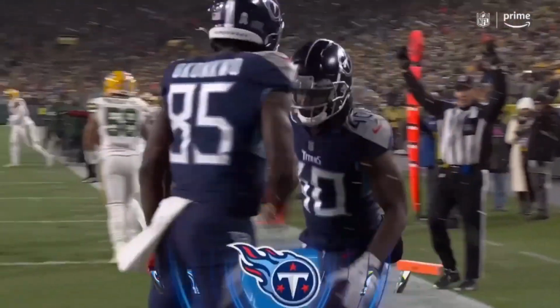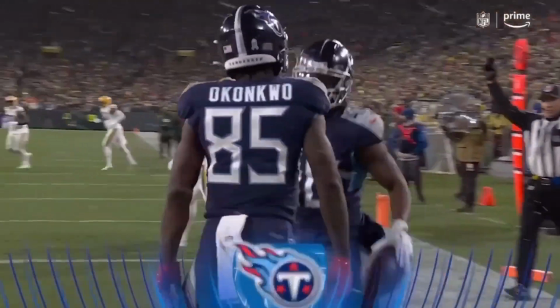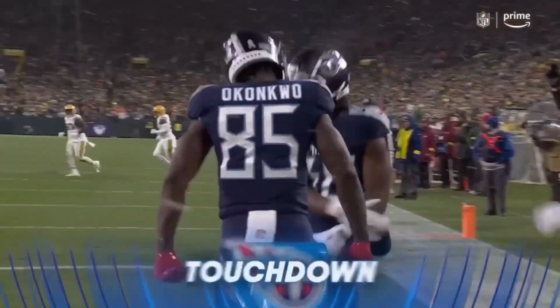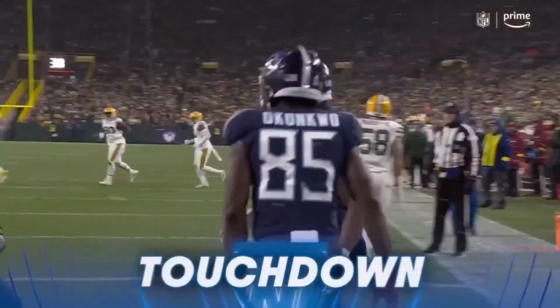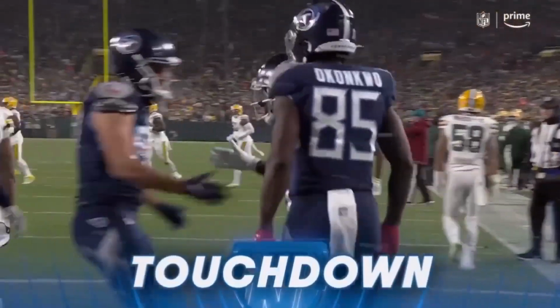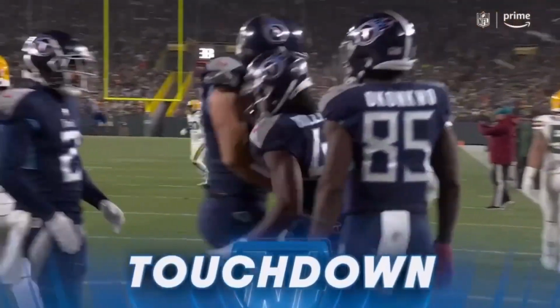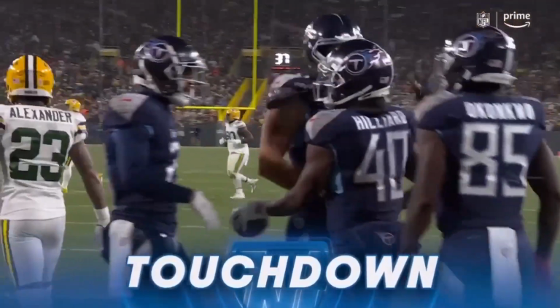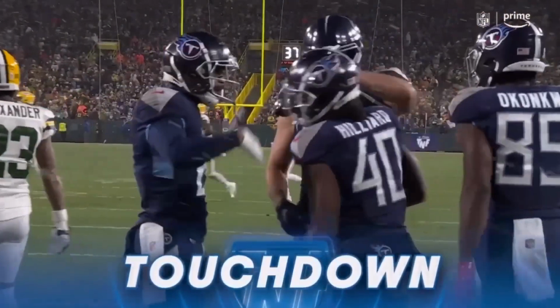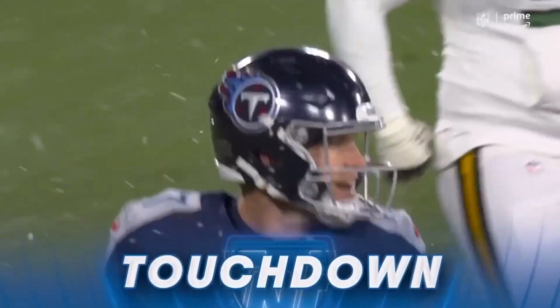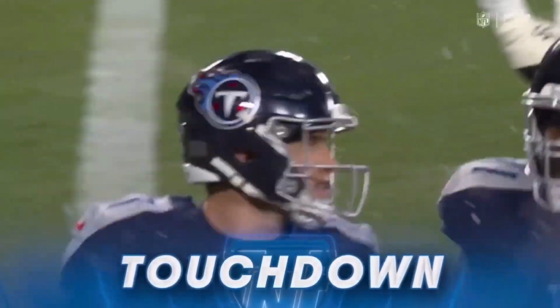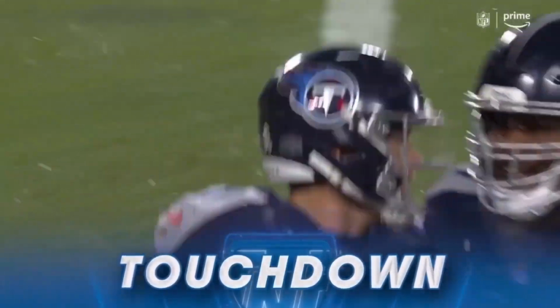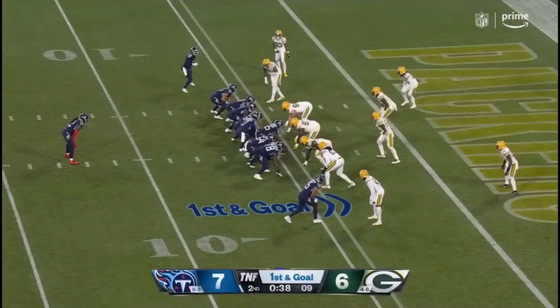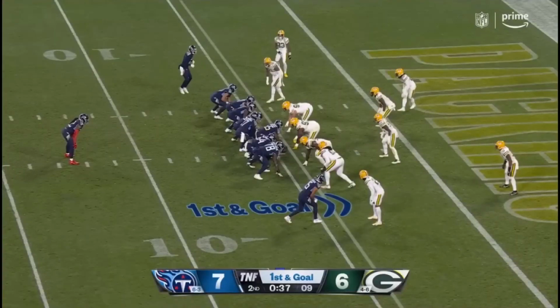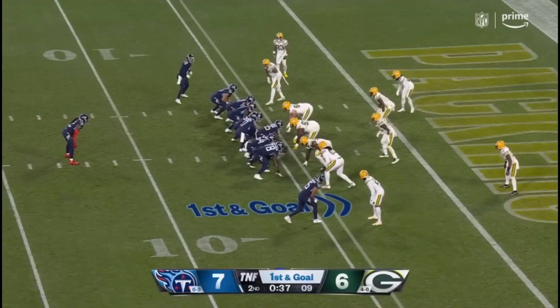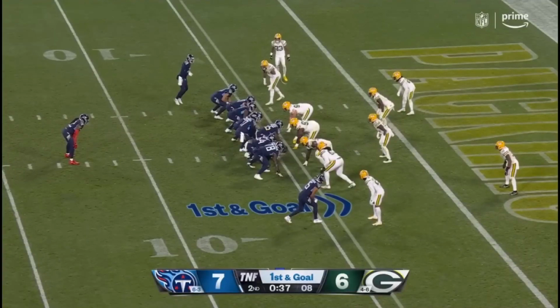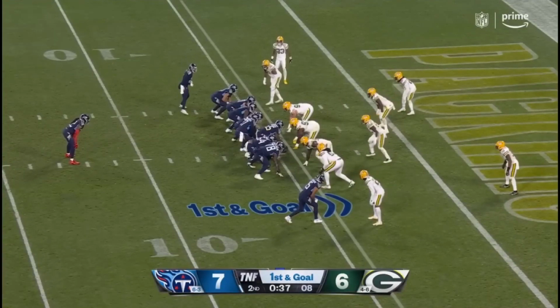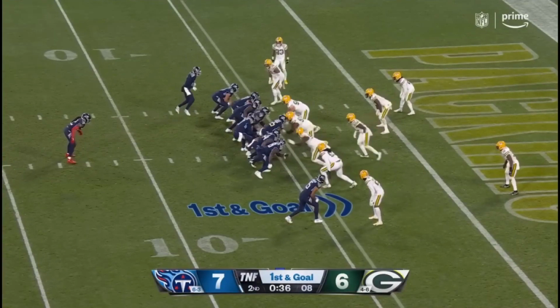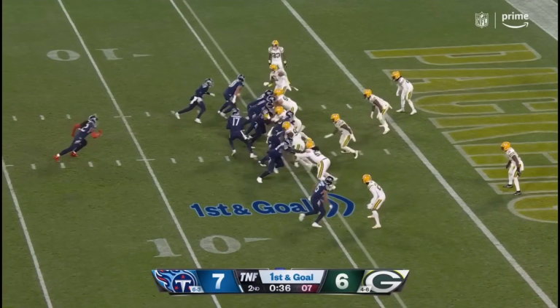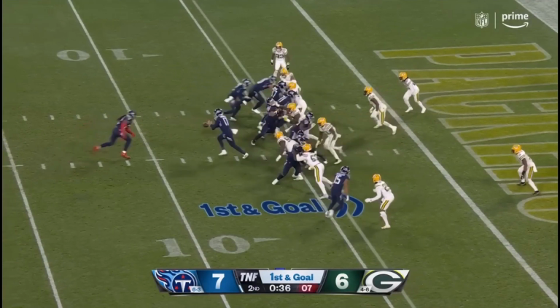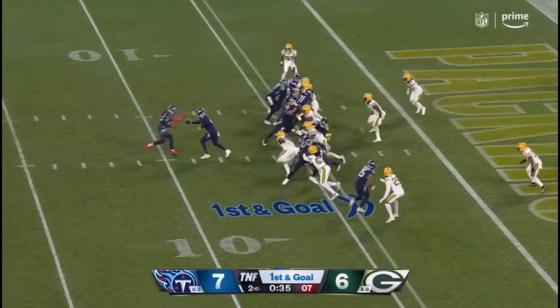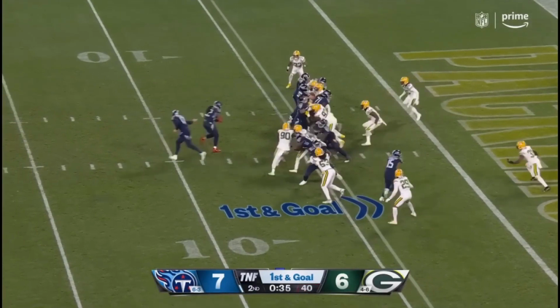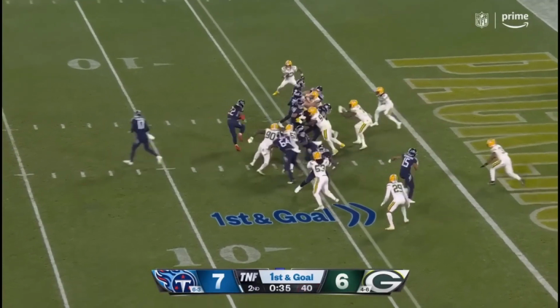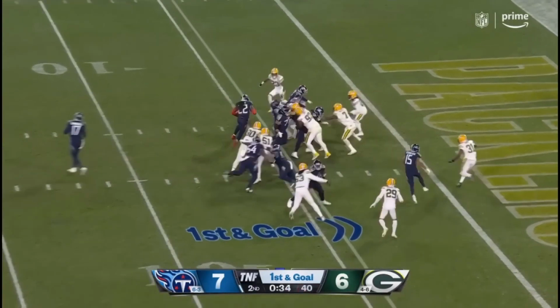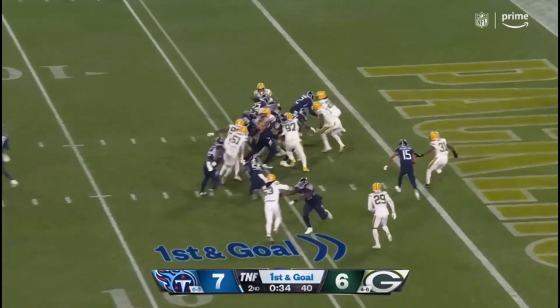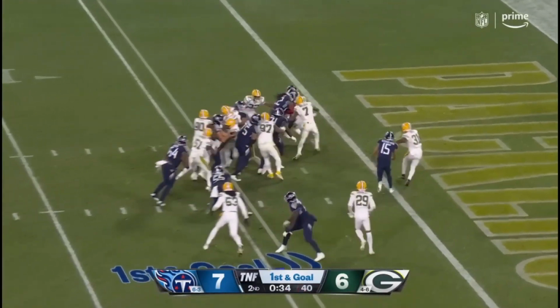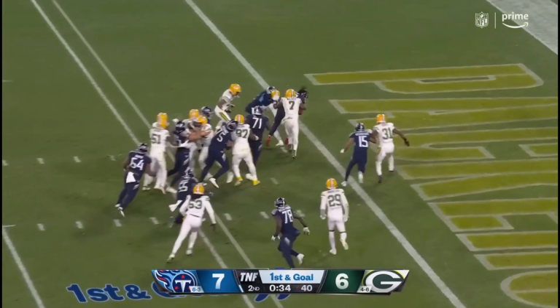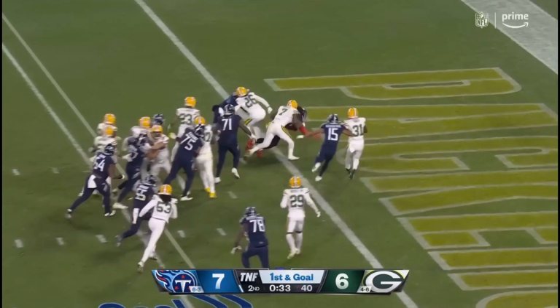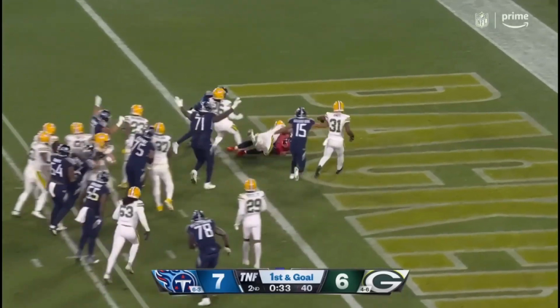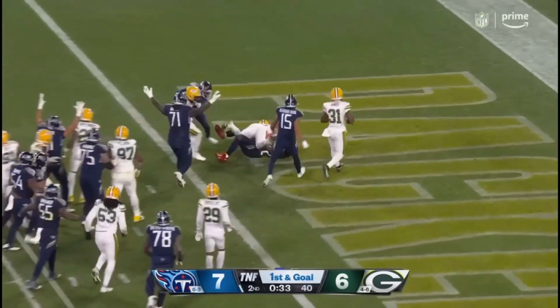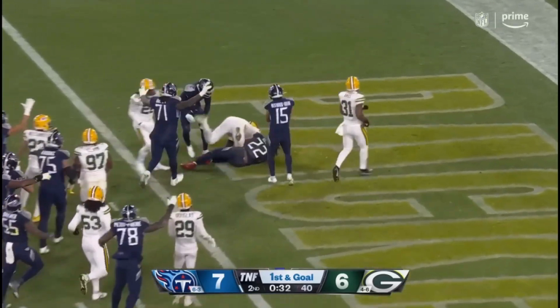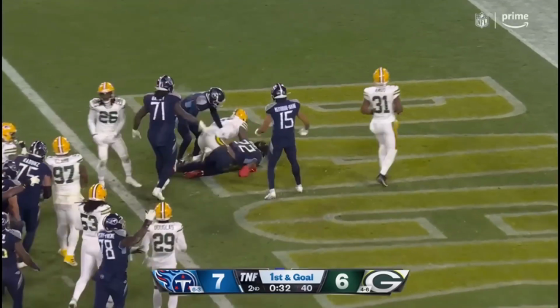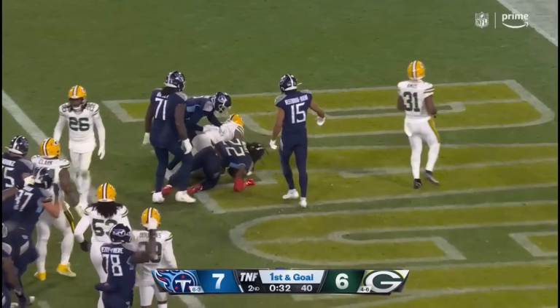Henry — can he get in? He can, for the touchdown! Touchdown!